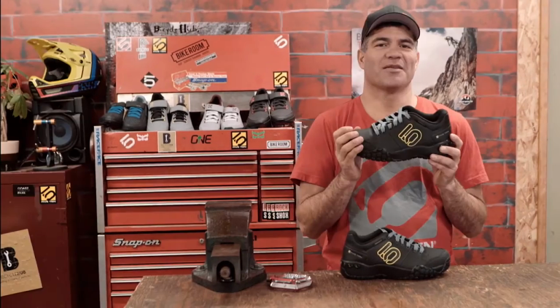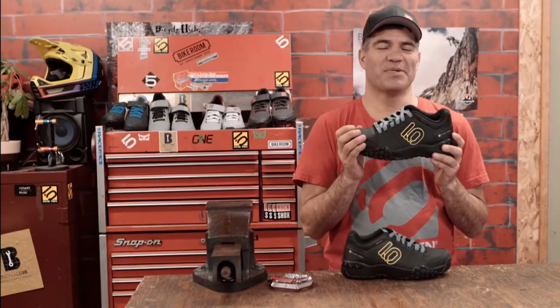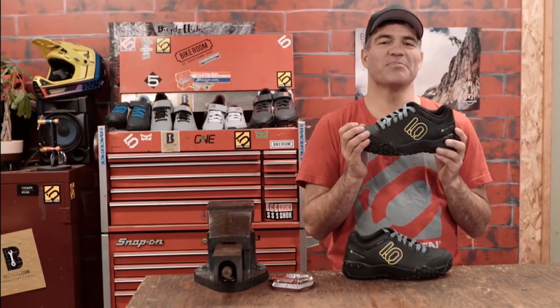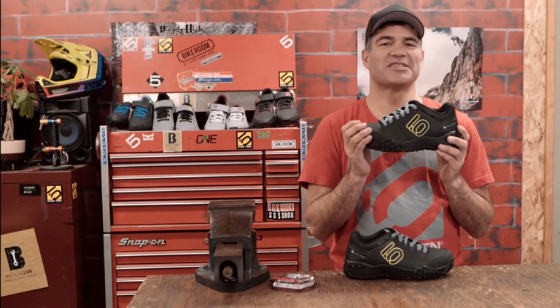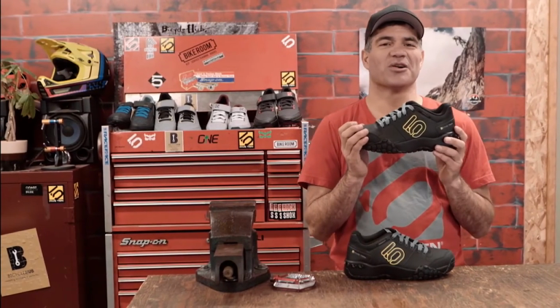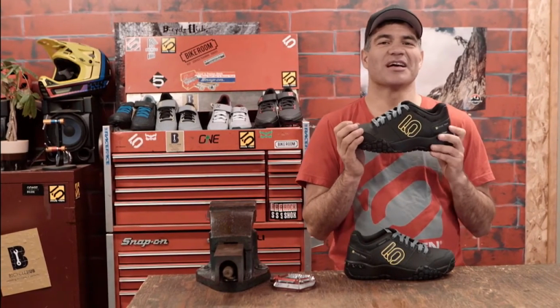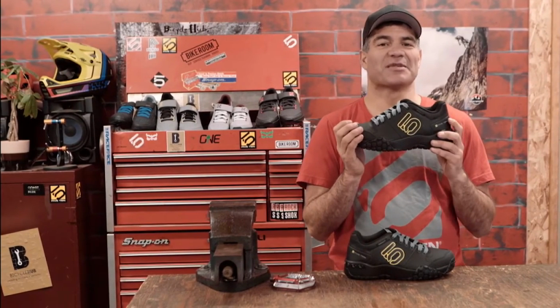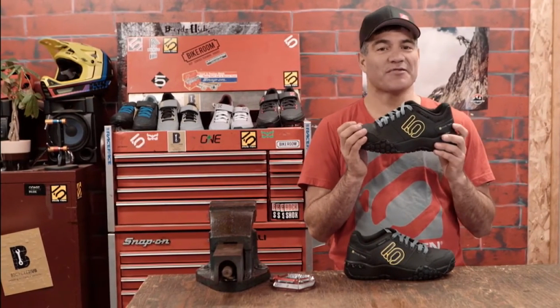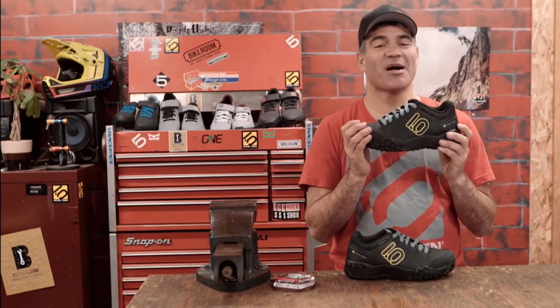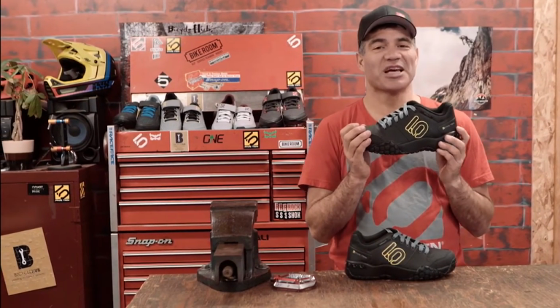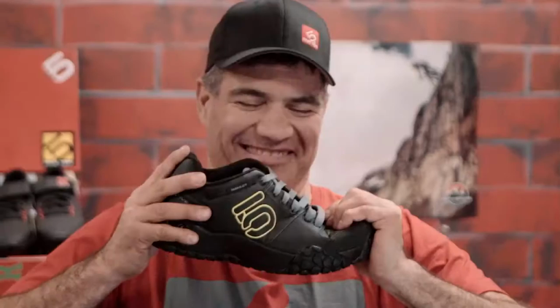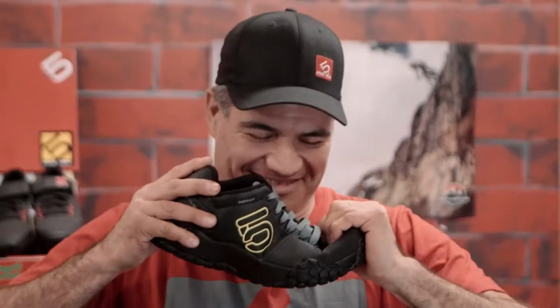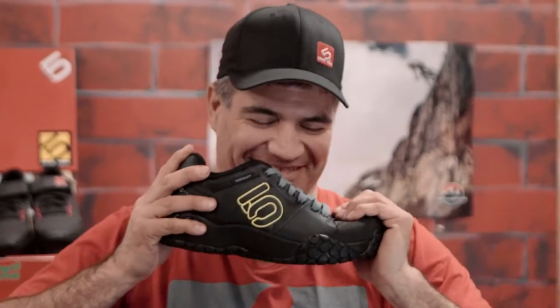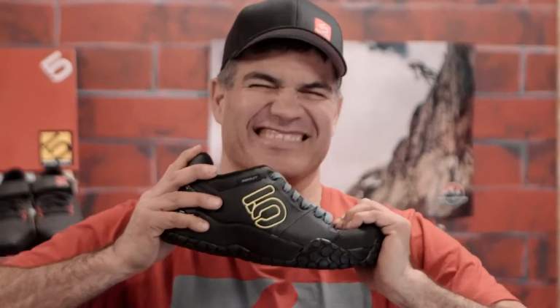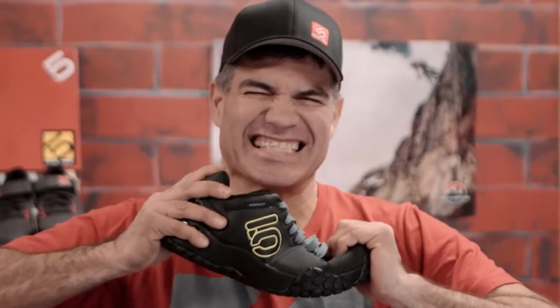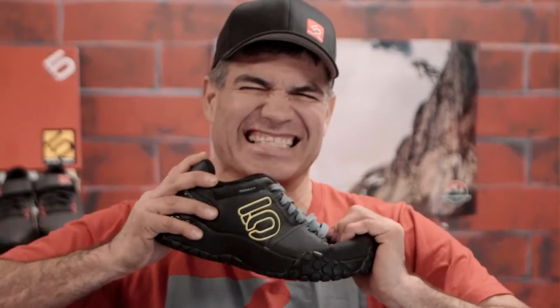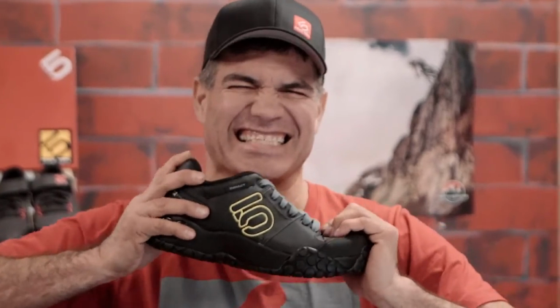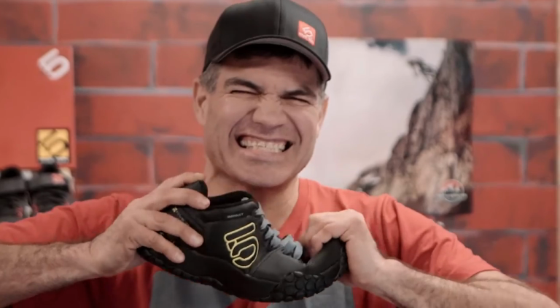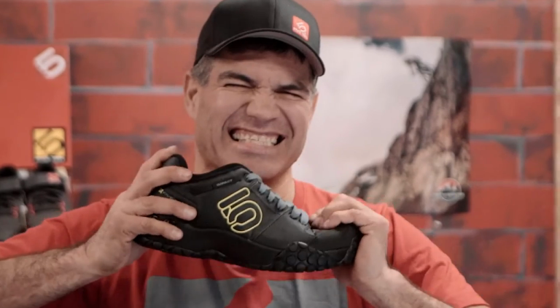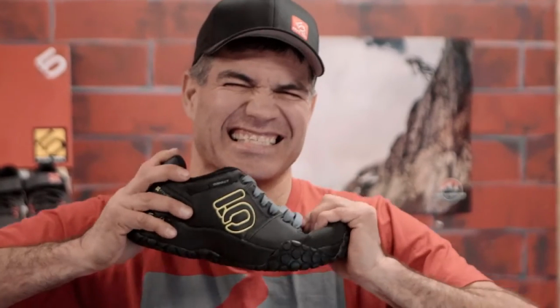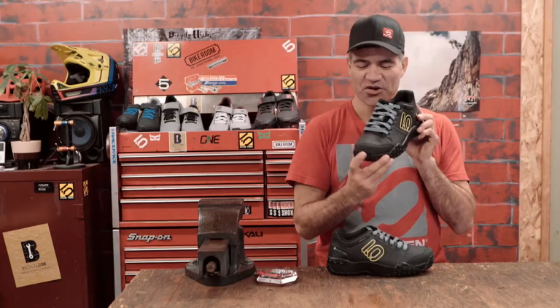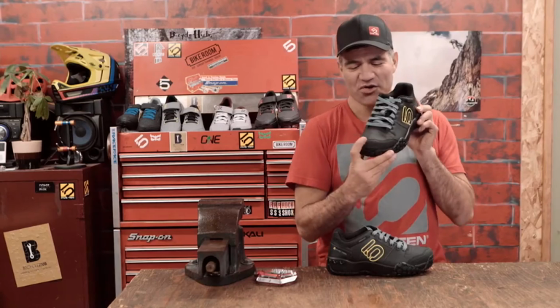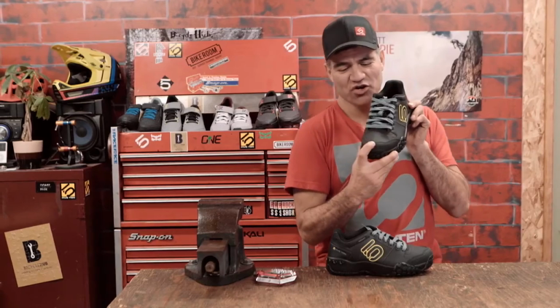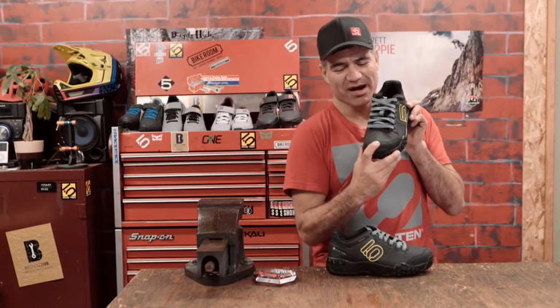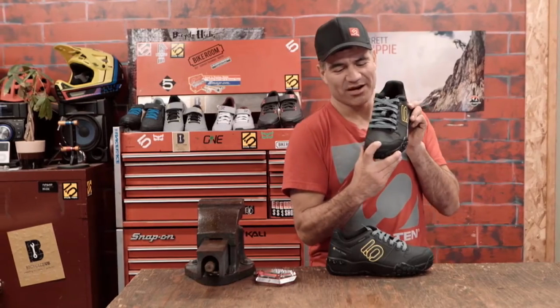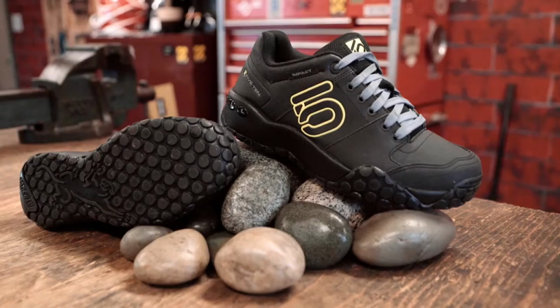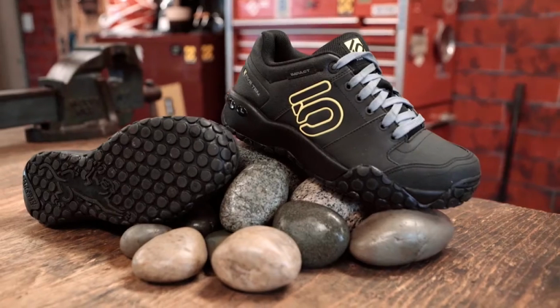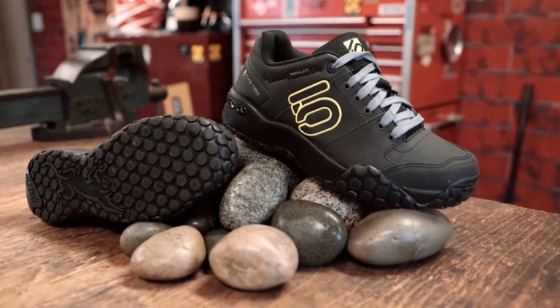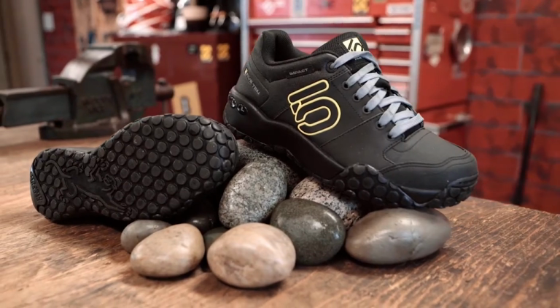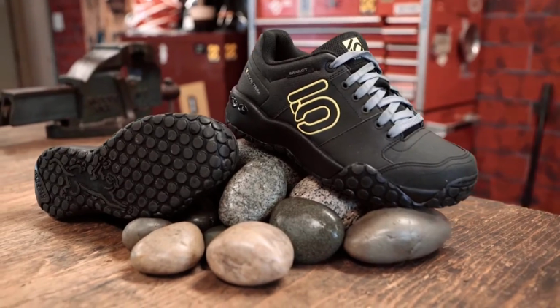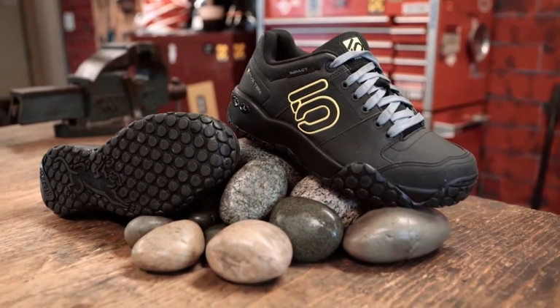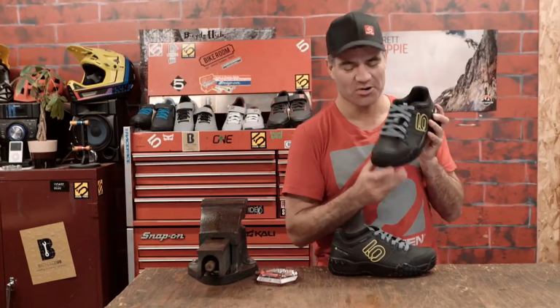The PU midsole gives a perfect combination of flex and stiffness, and the new toe bumper gives you a lot of protection up front for your toes.